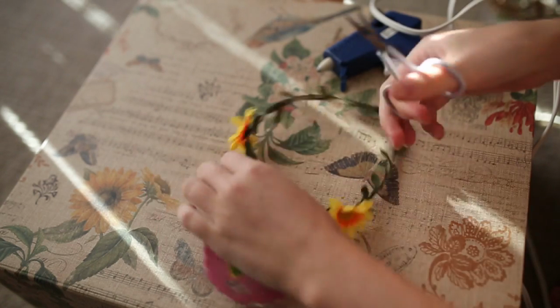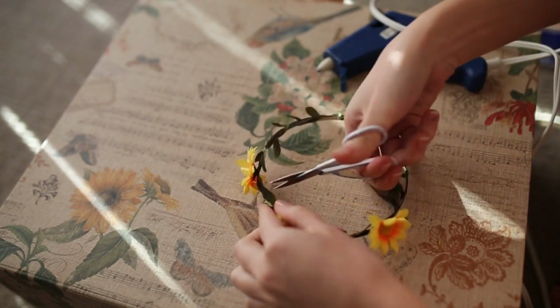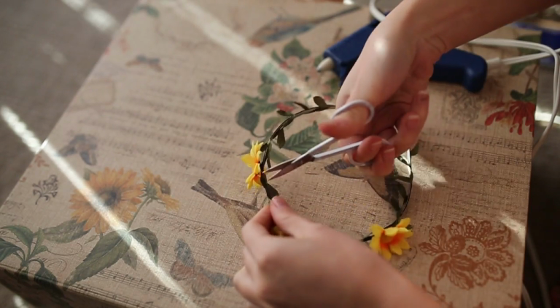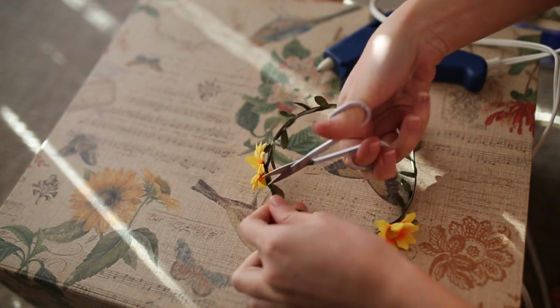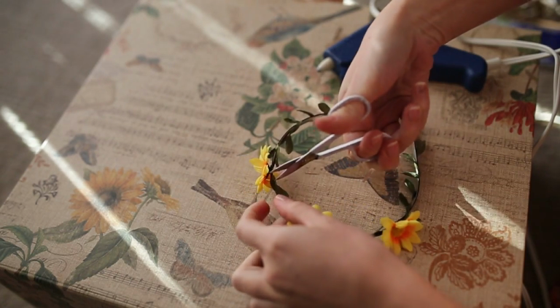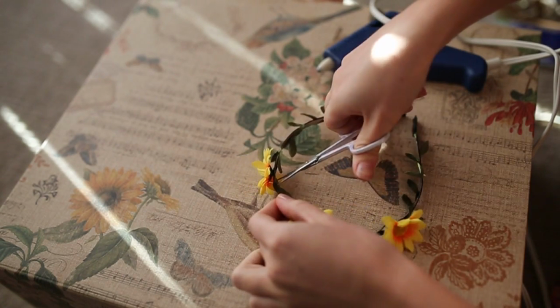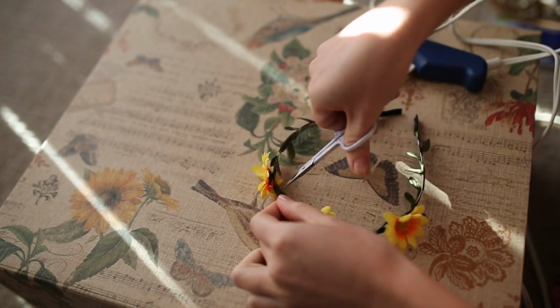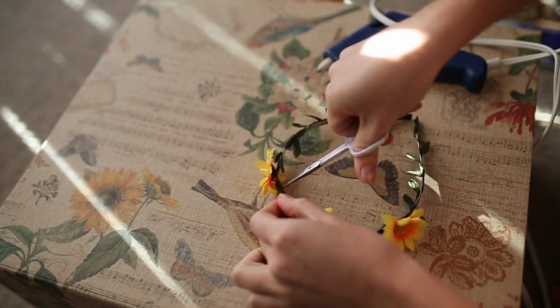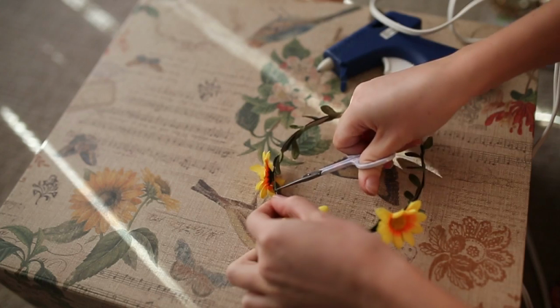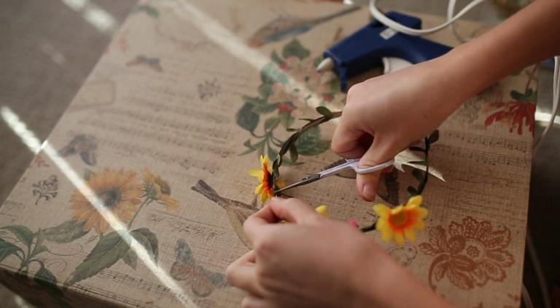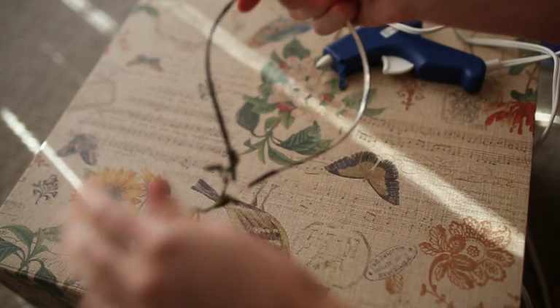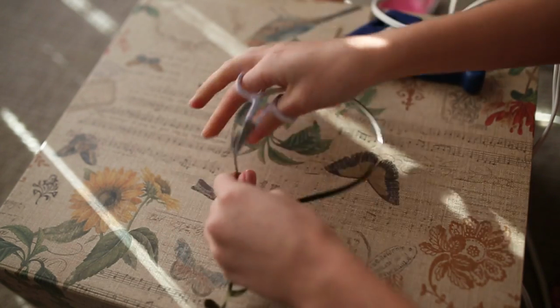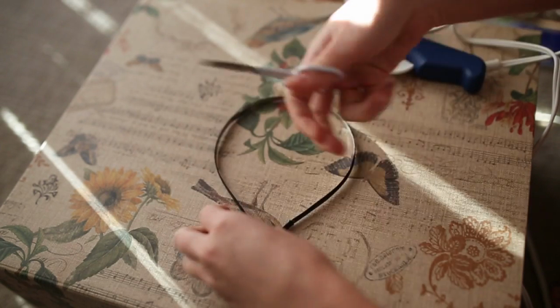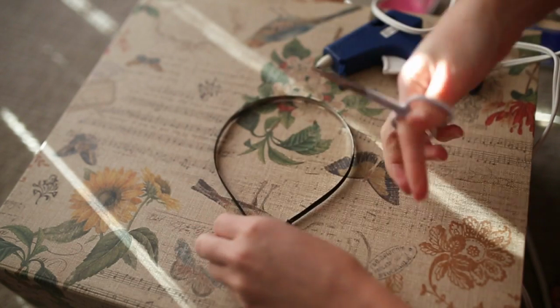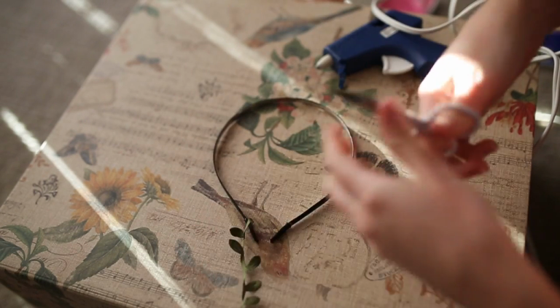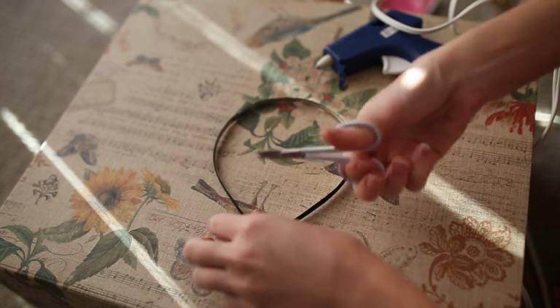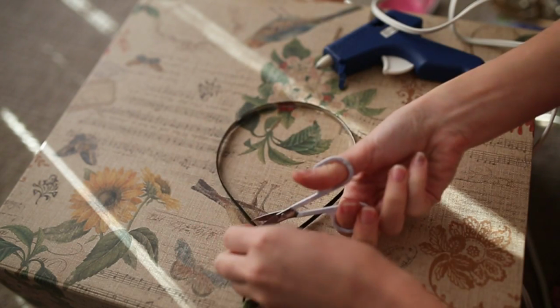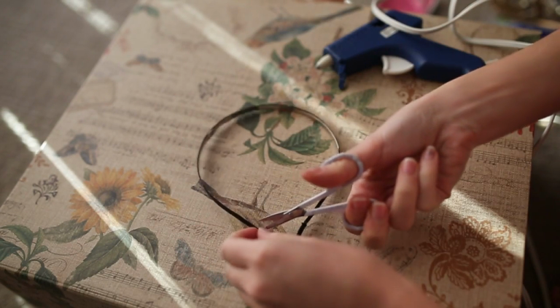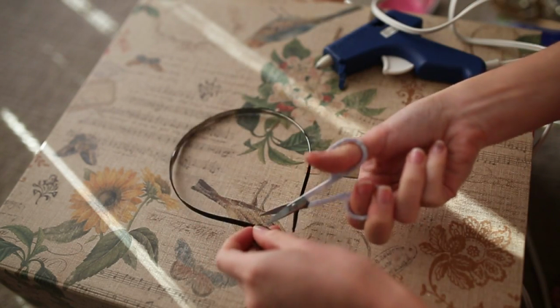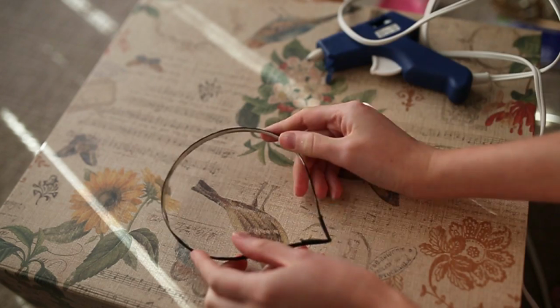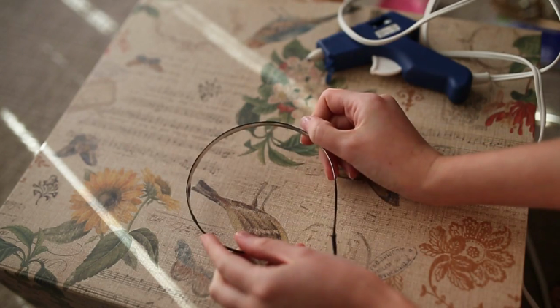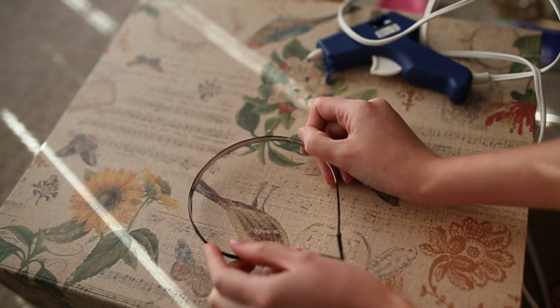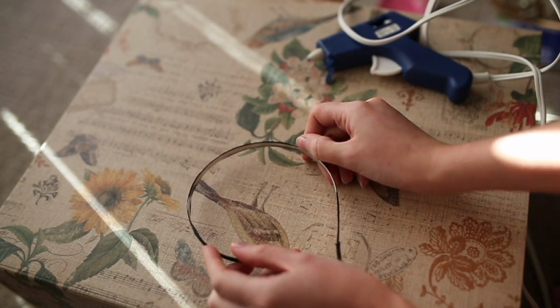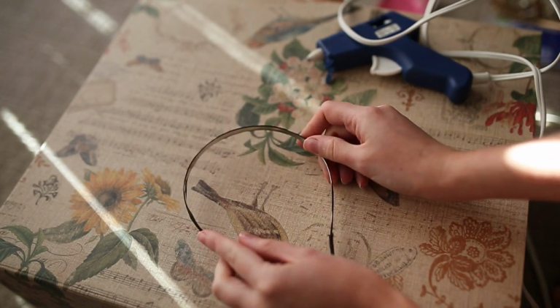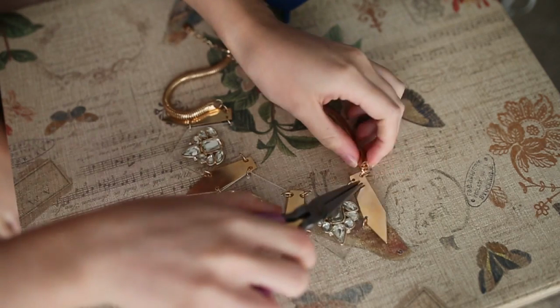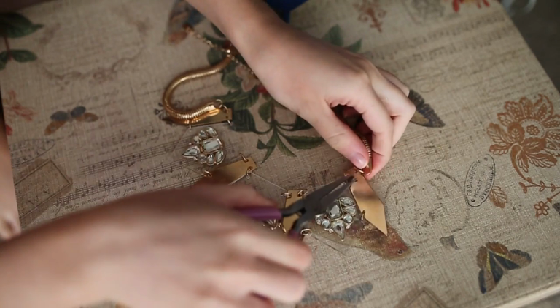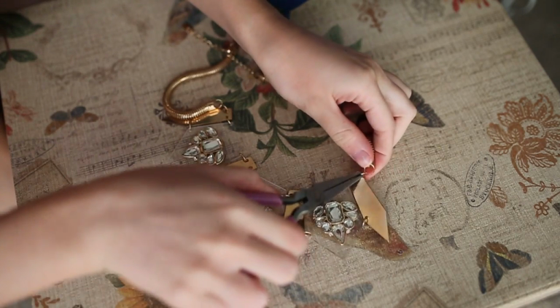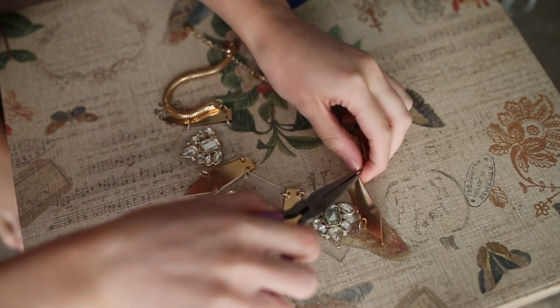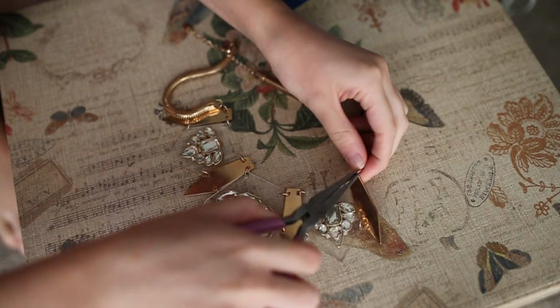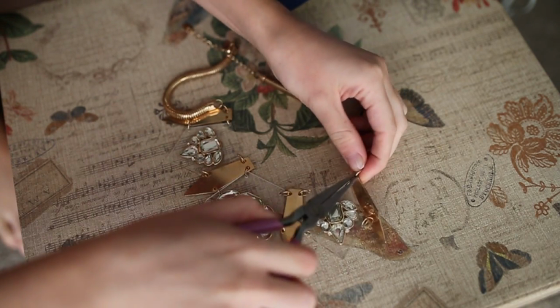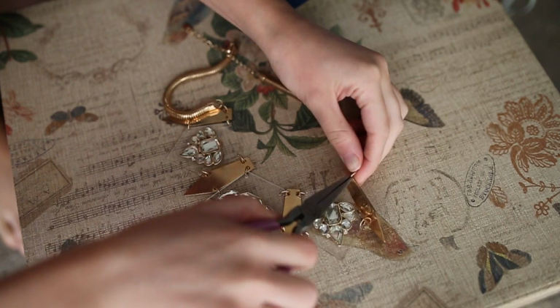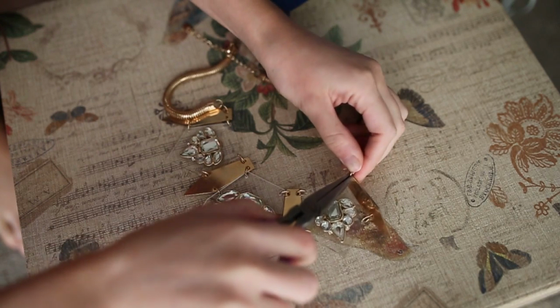So first I'm going to prep my headband by removing these fake flowers. And also I will separate the chain from the necklace.